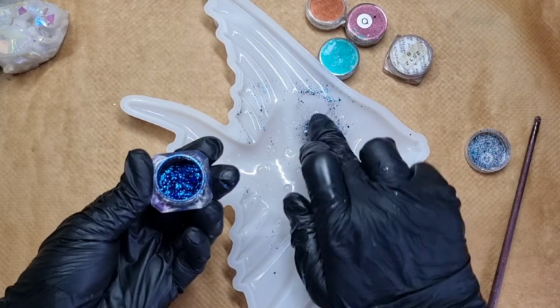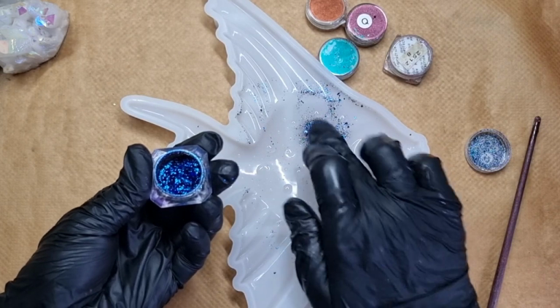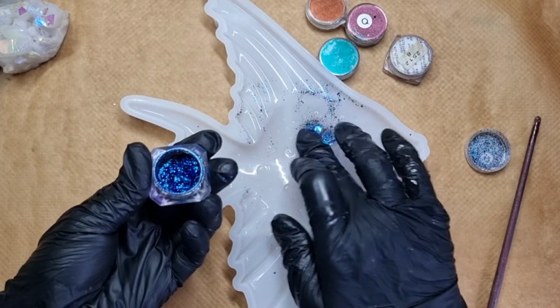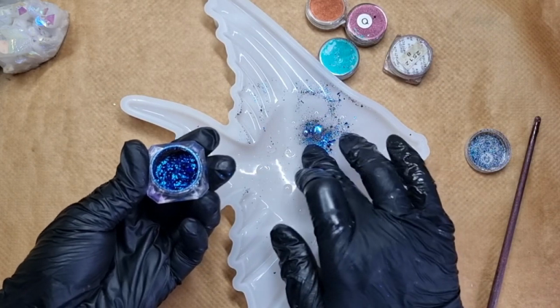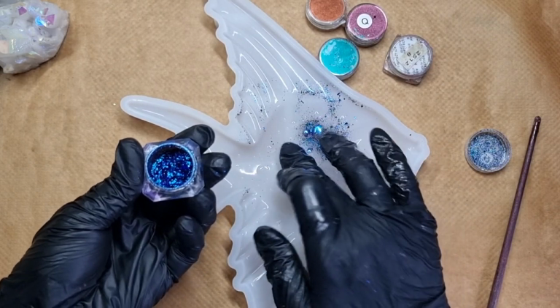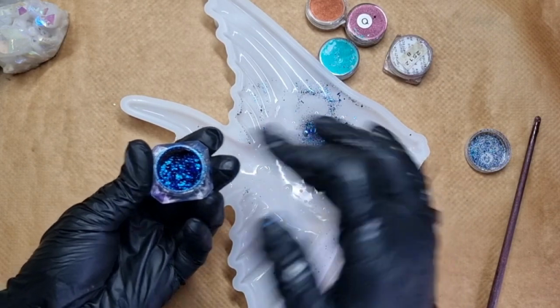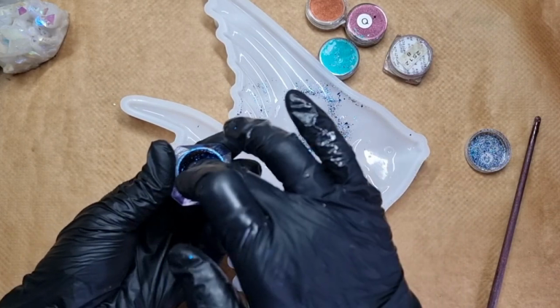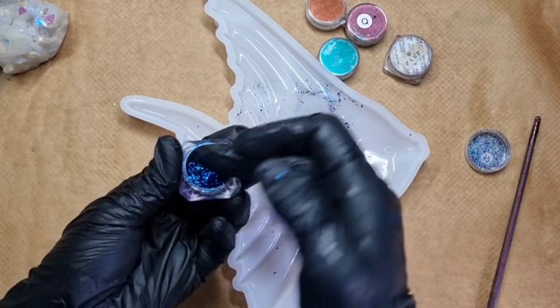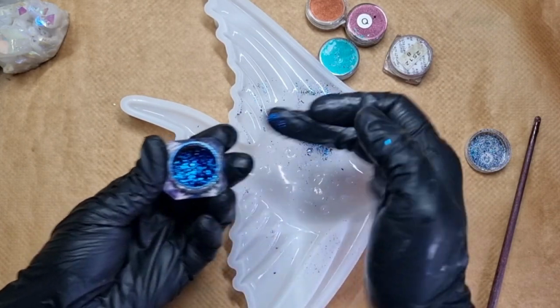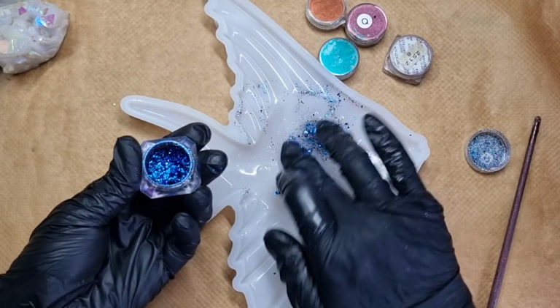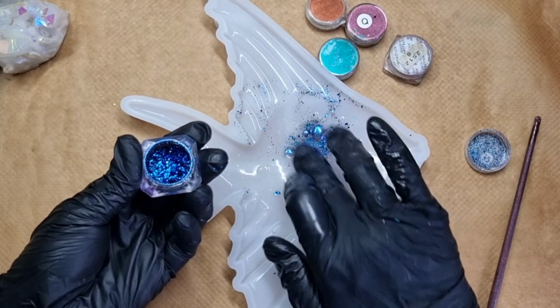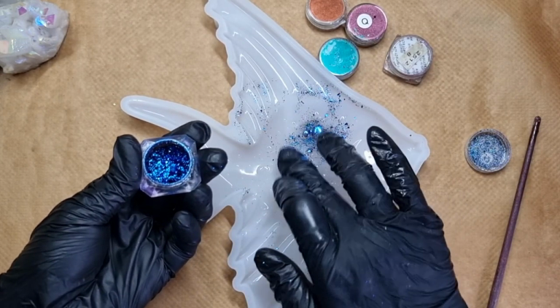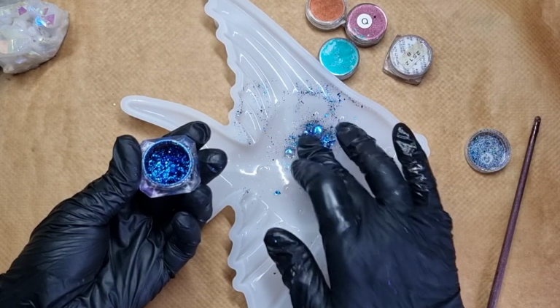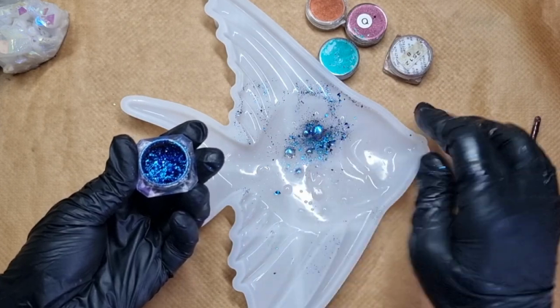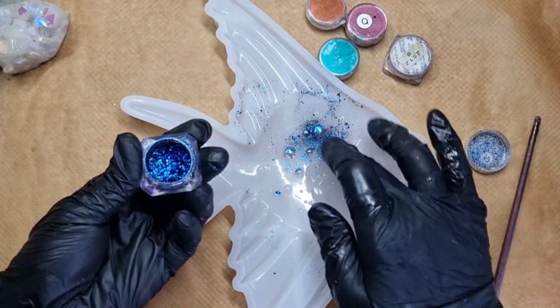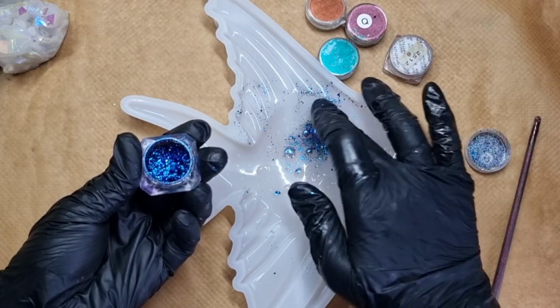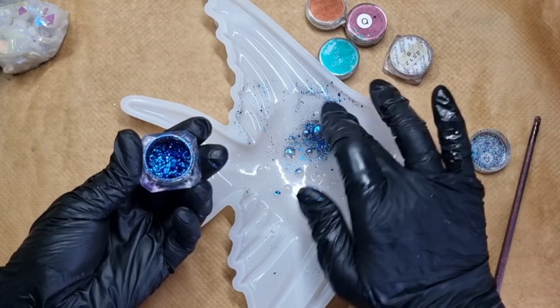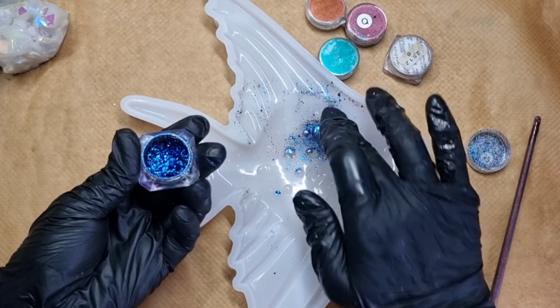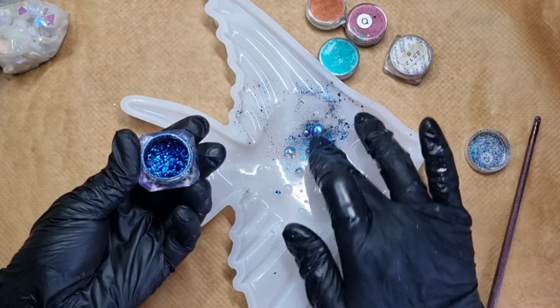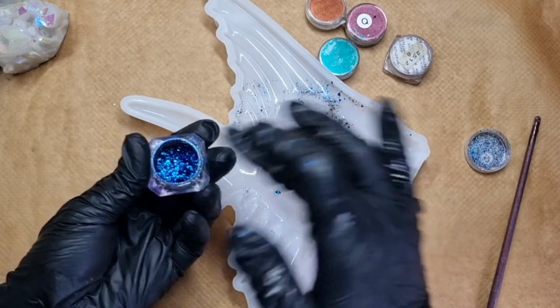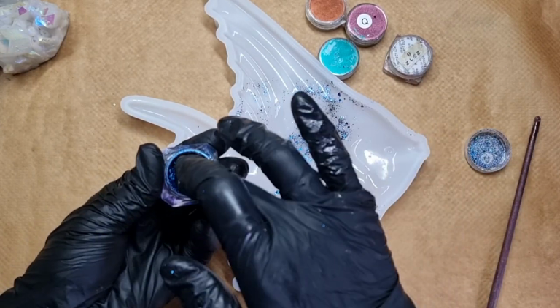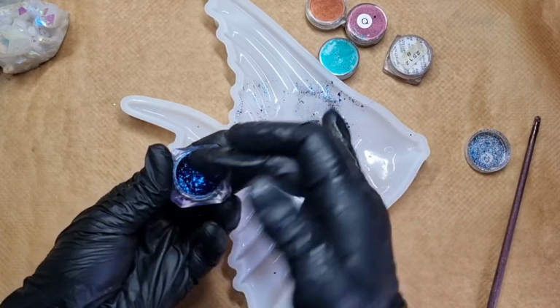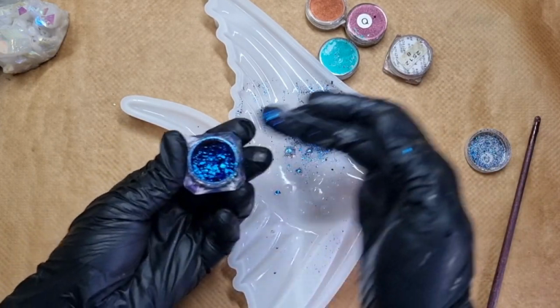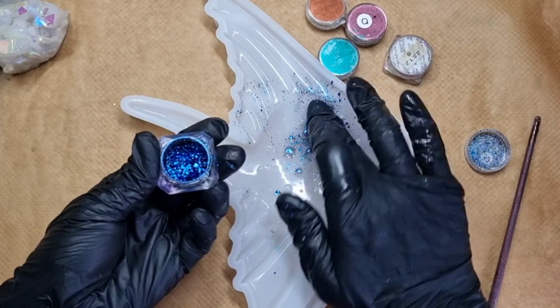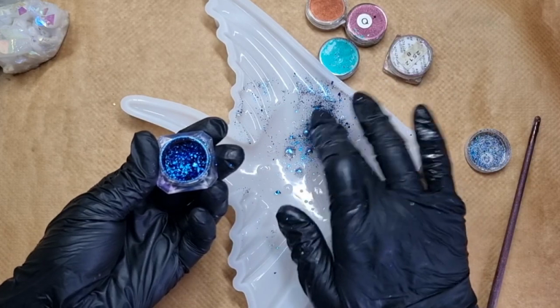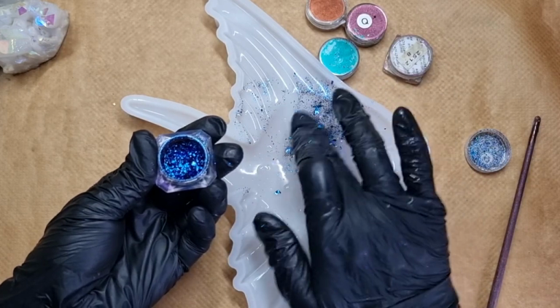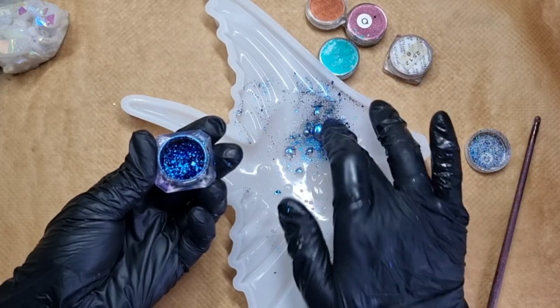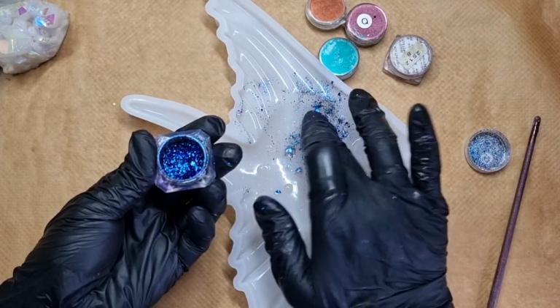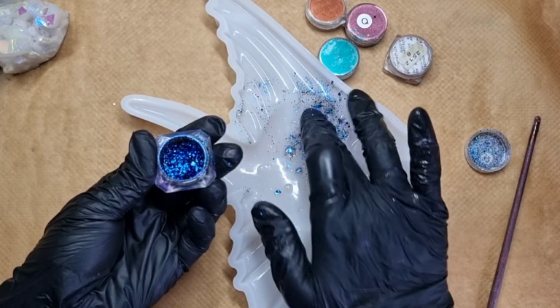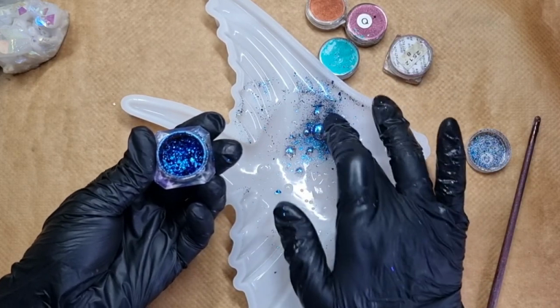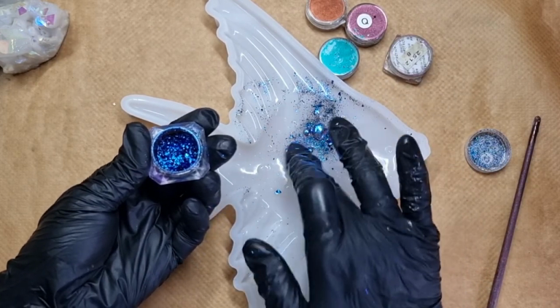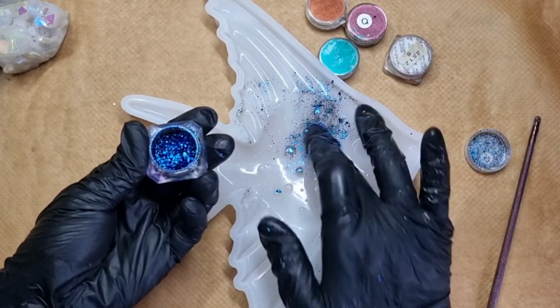This is really always the fun part. I really like to apply the chameleon flakes with my fingers because I think it works best this way. I'll be using all the chameleon powders and chameleon mica — just enjoy the process.